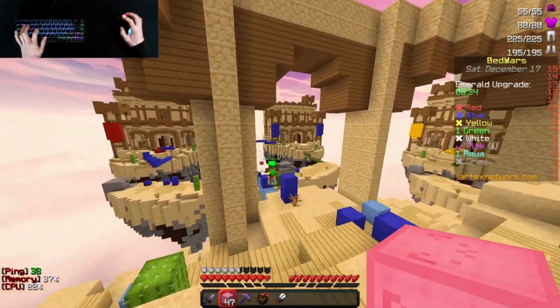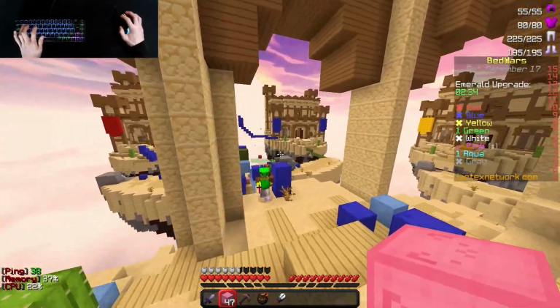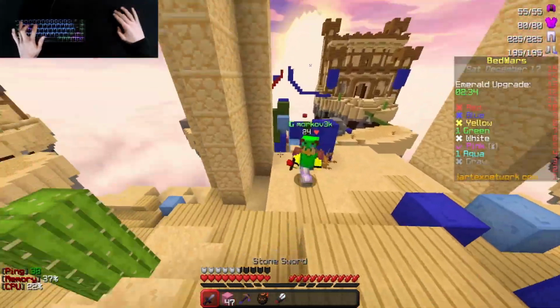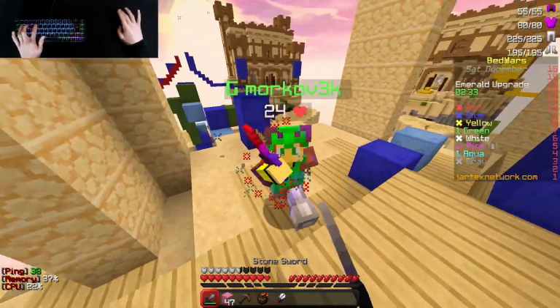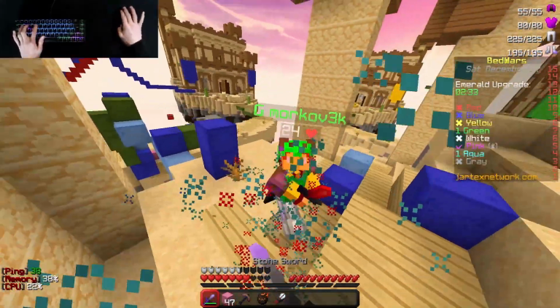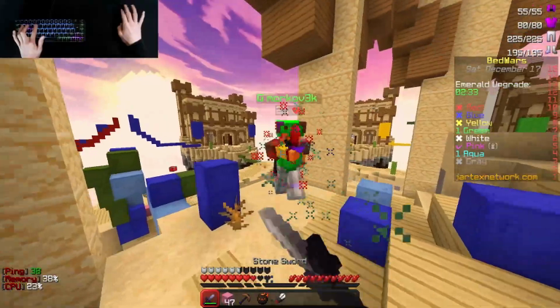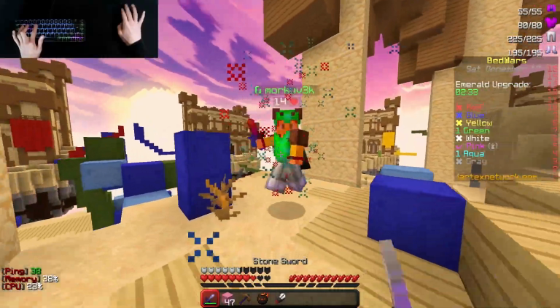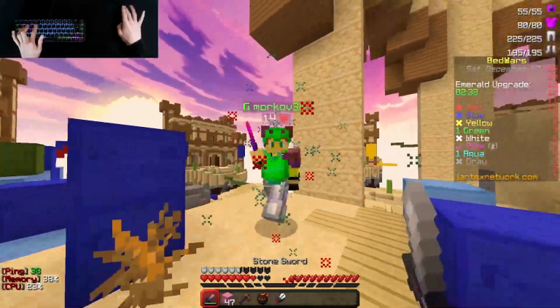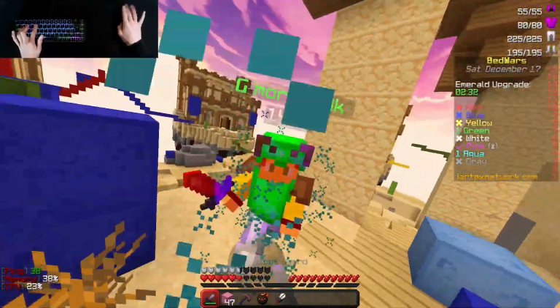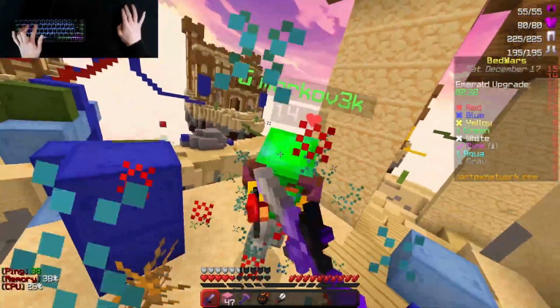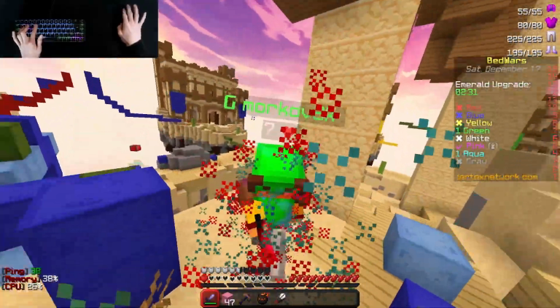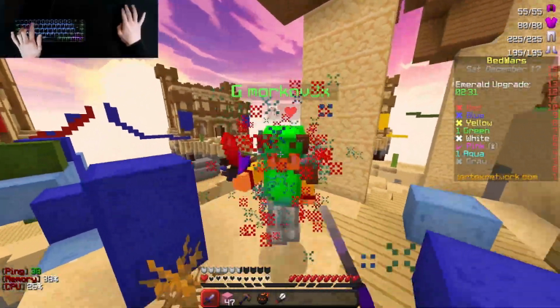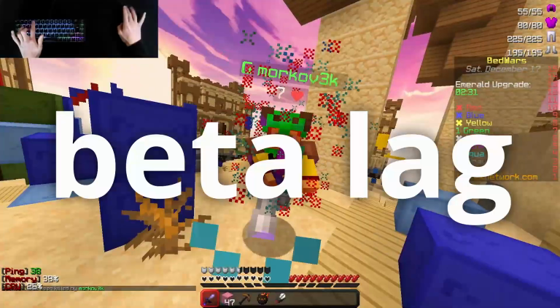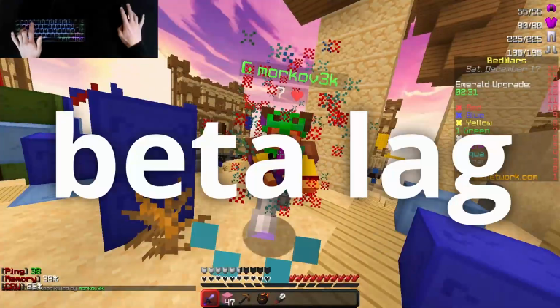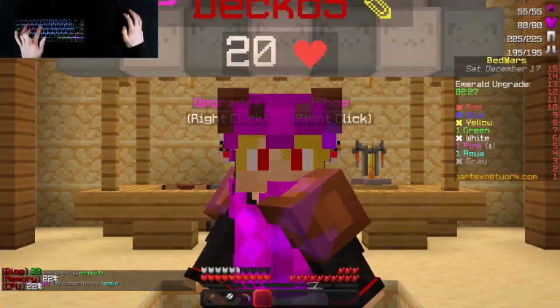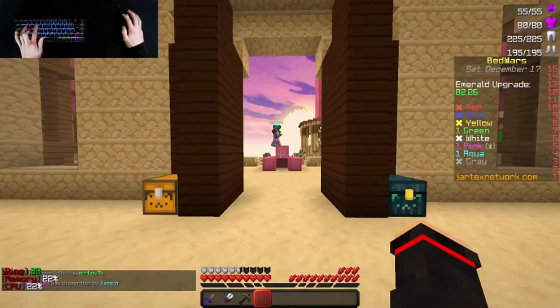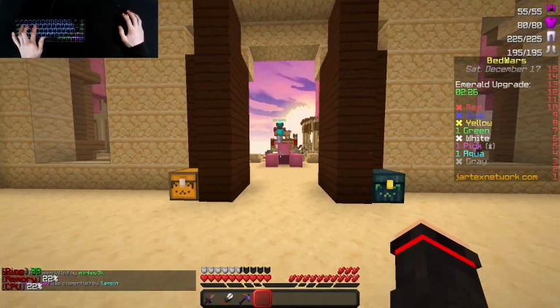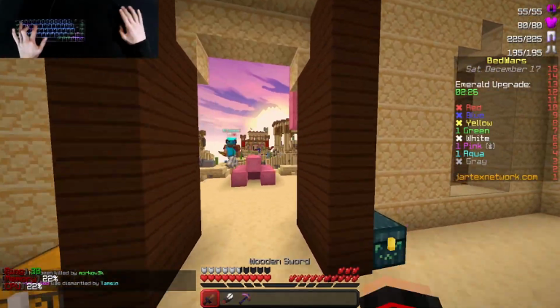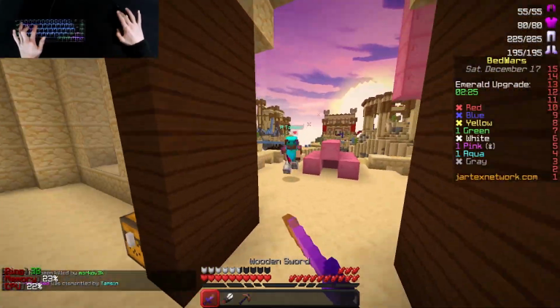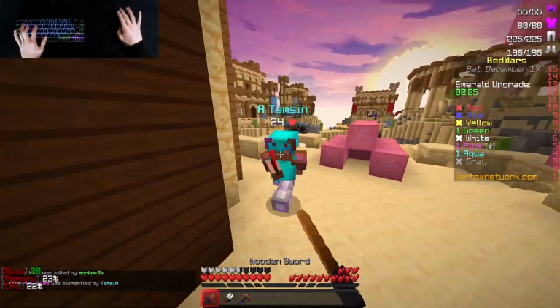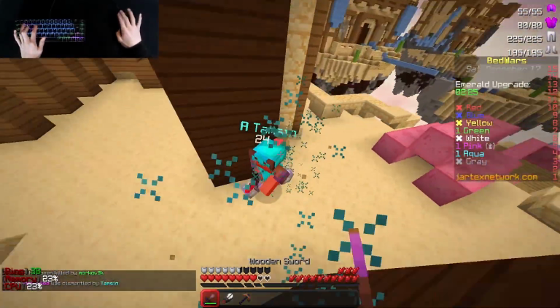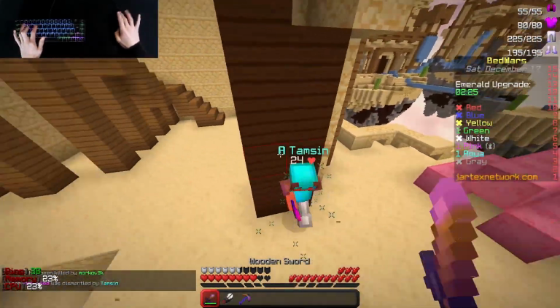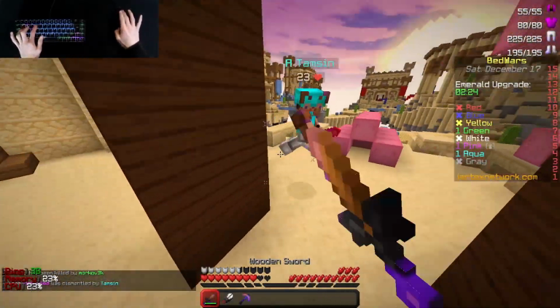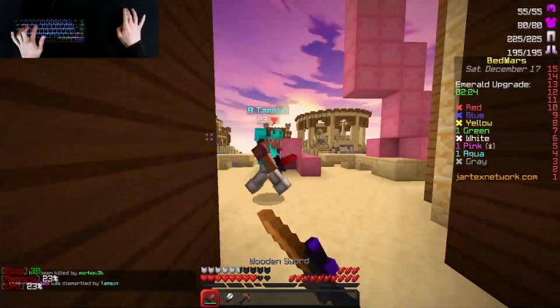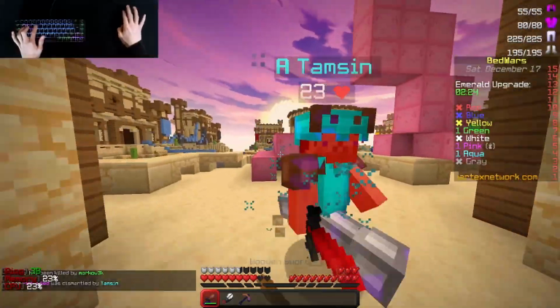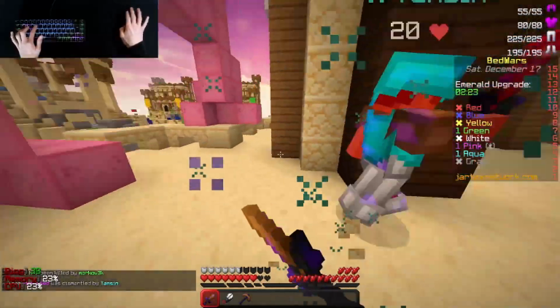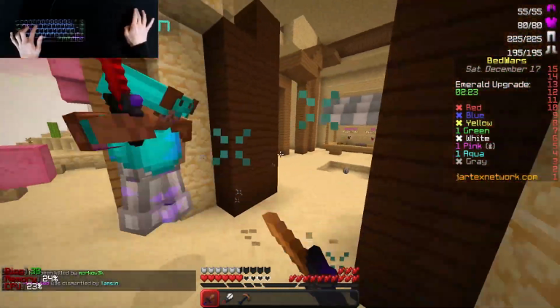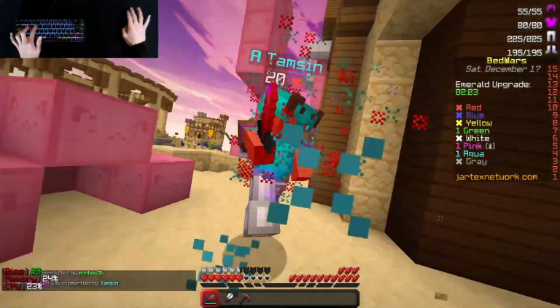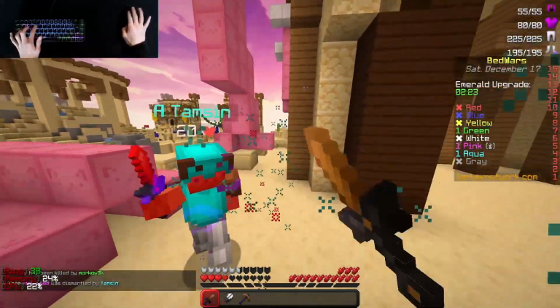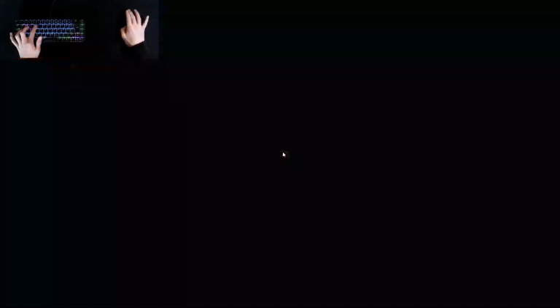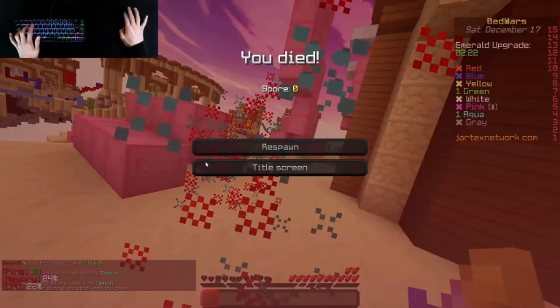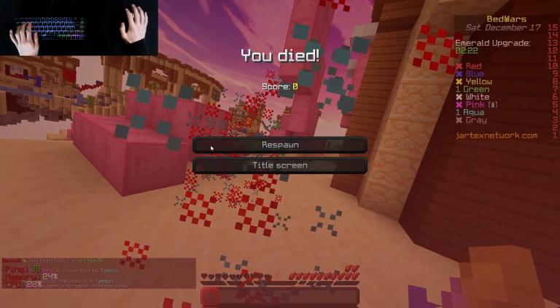Oh, there's a player. He has a diamond sword. This still lags a little bit, right? Why do both of them have a diamond sword?